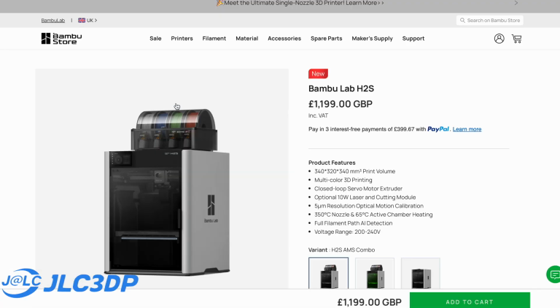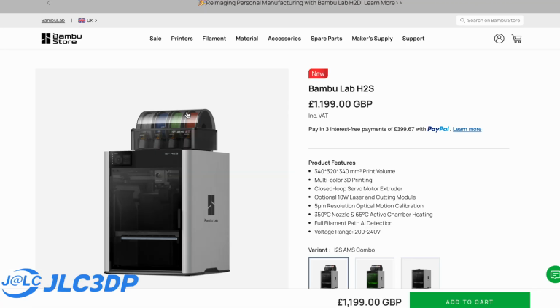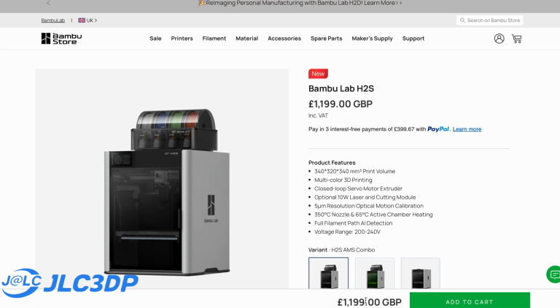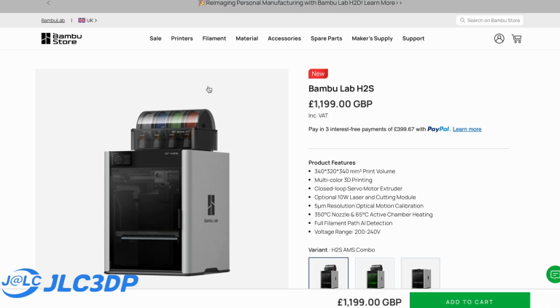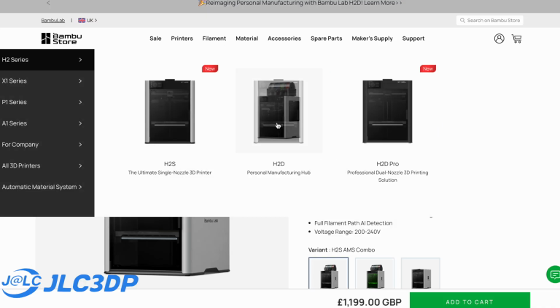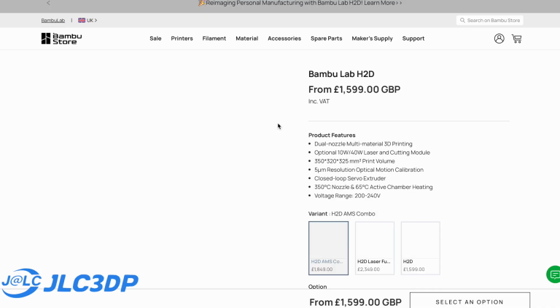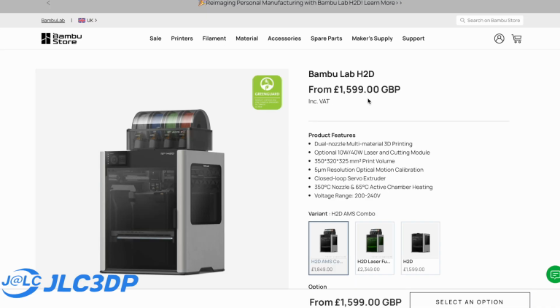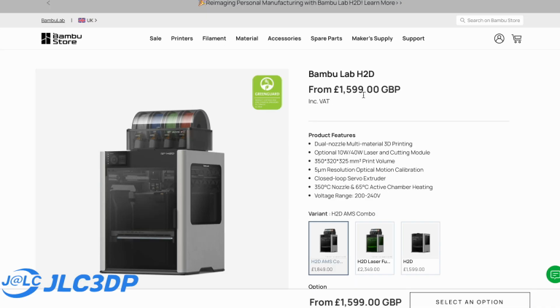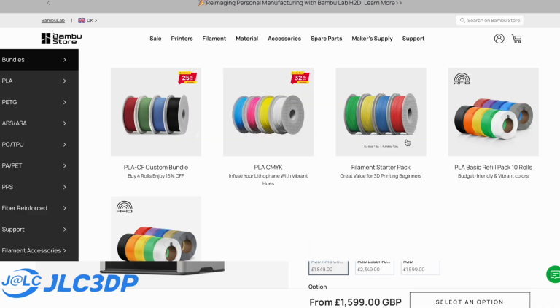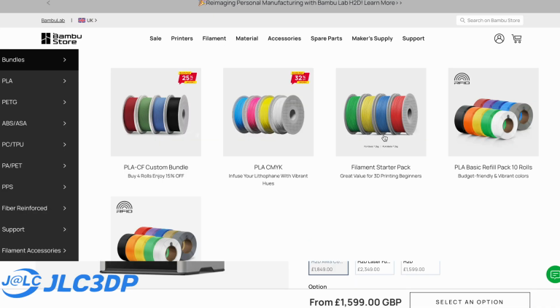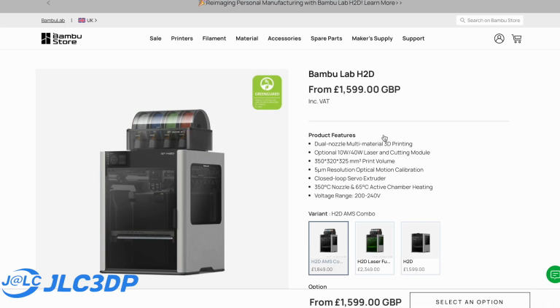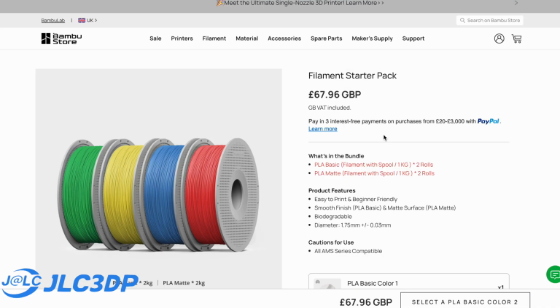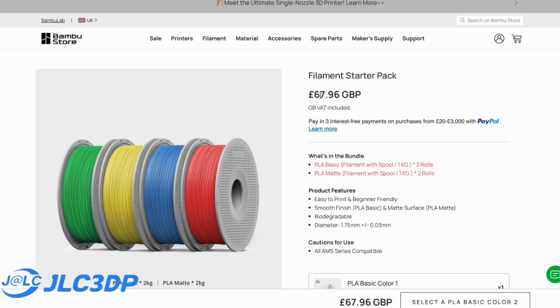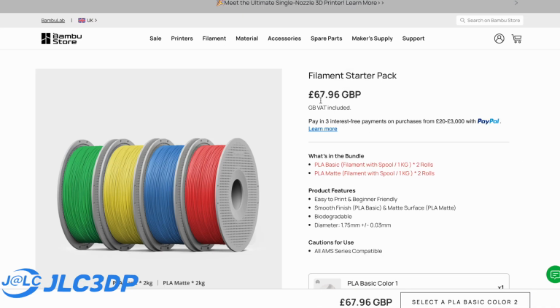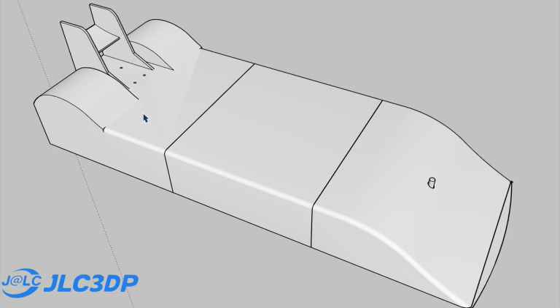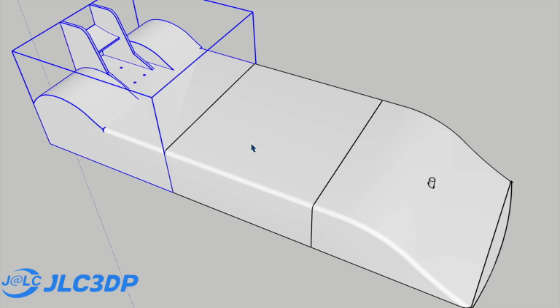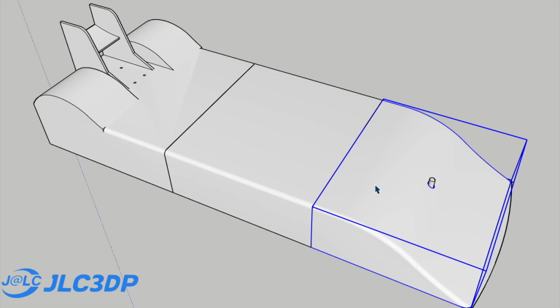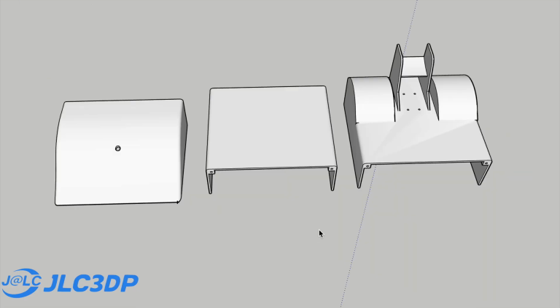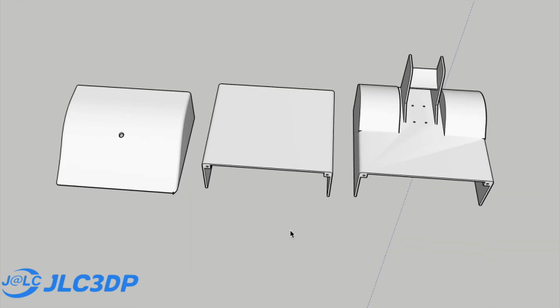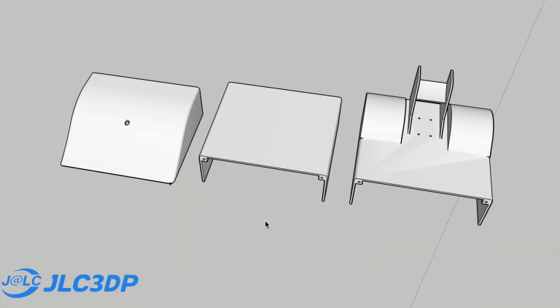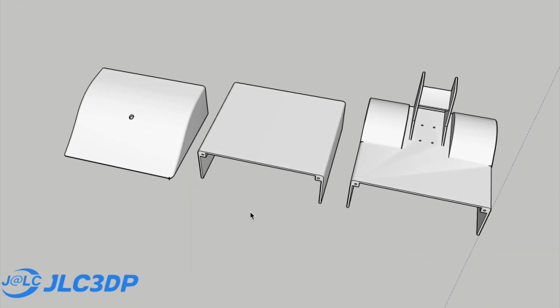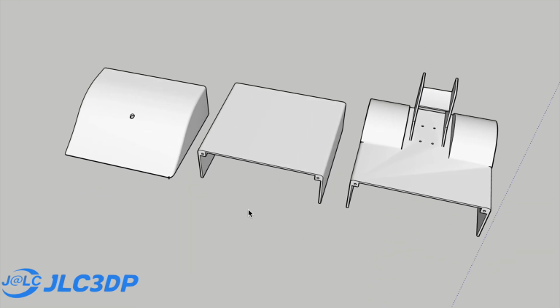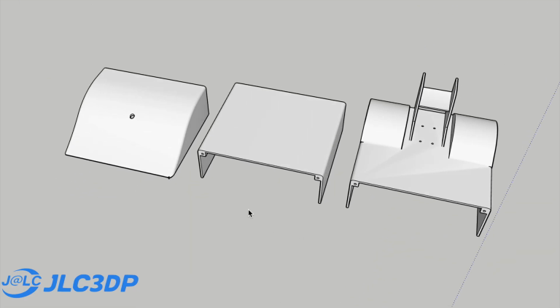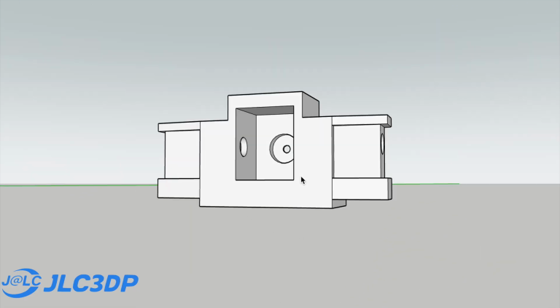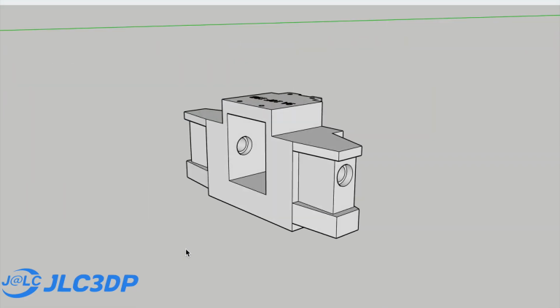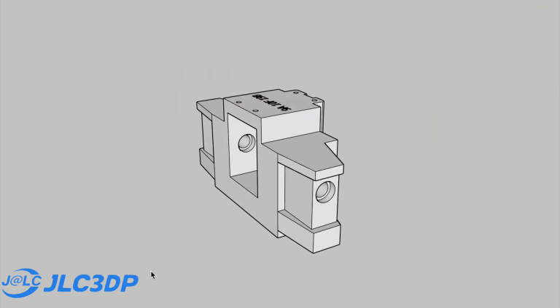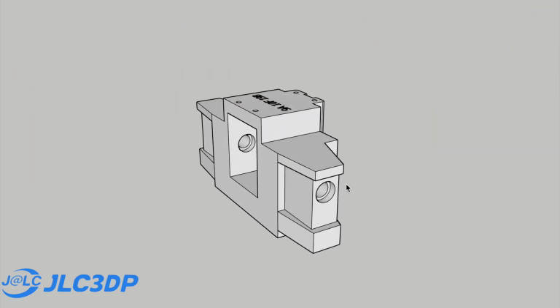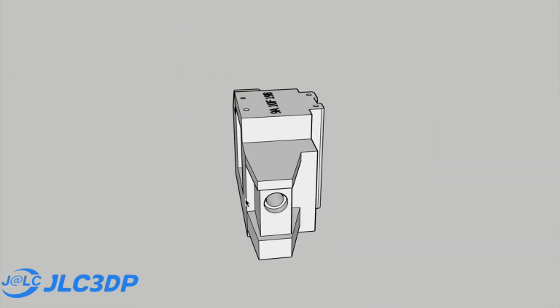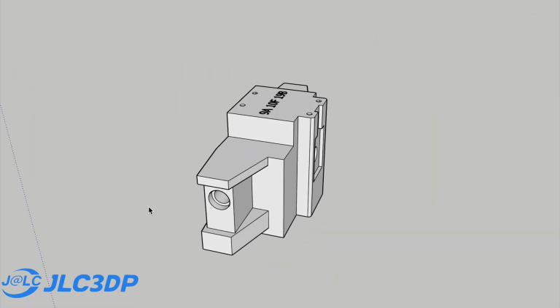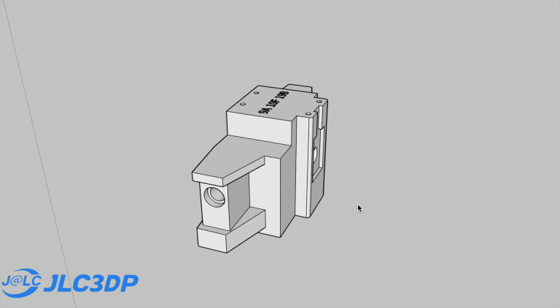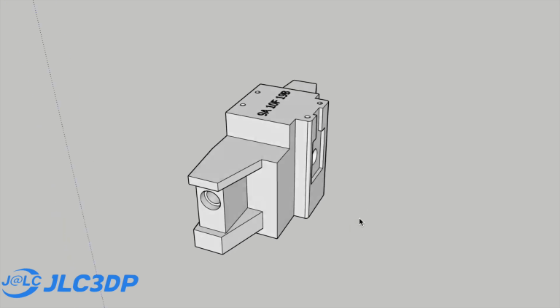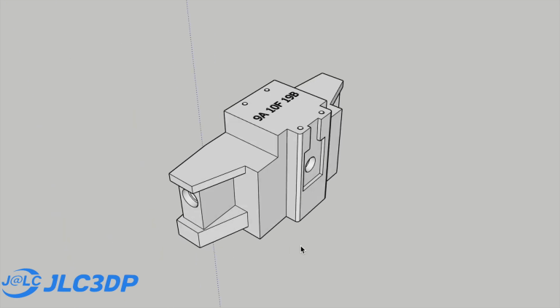3D printing can get very expensive, especially if you'd like a decent machine, which is going to come in handy for printing large parts such as these body shell pieces or super accurate parts such as this rear gearbox.